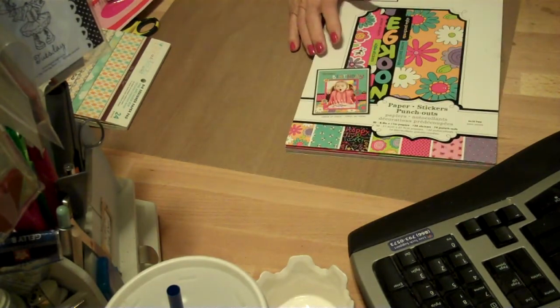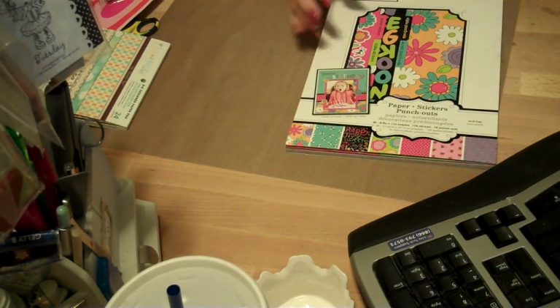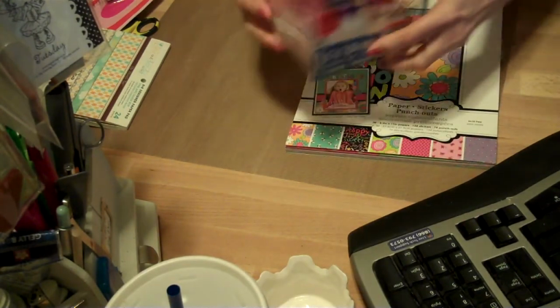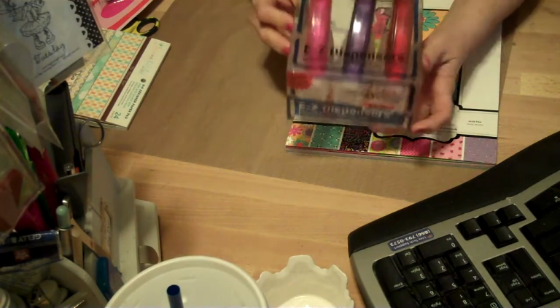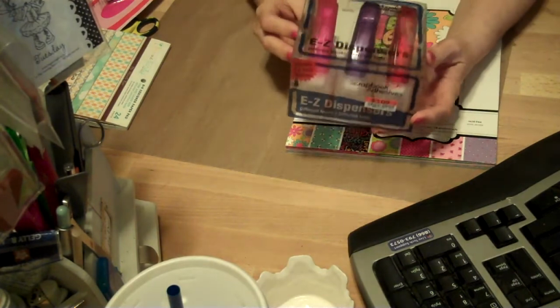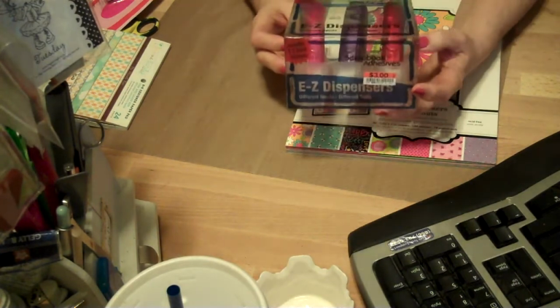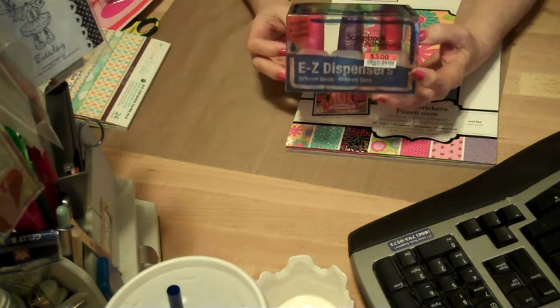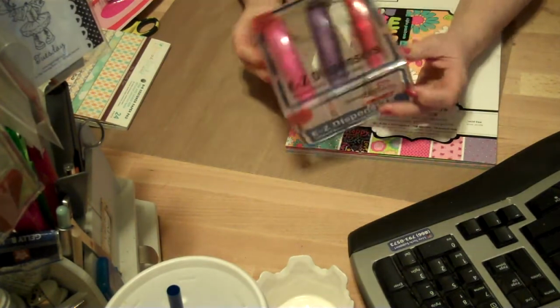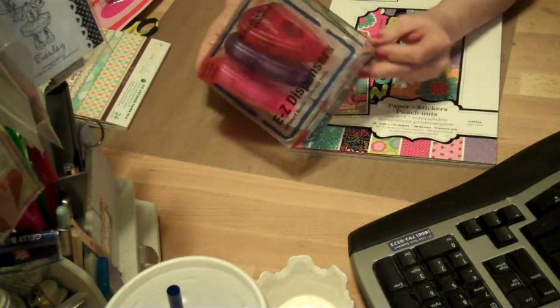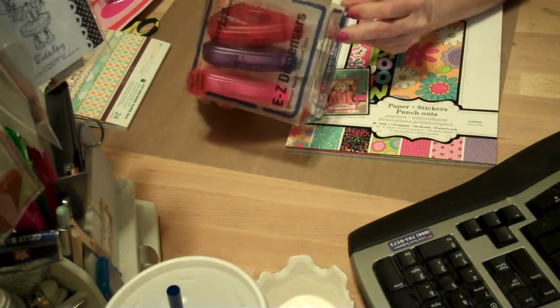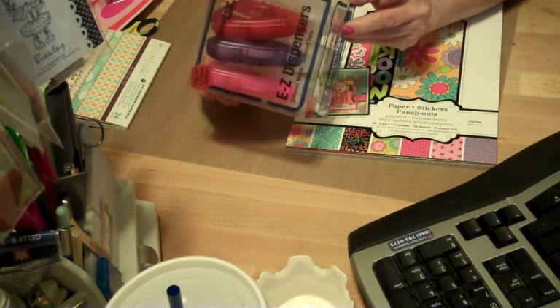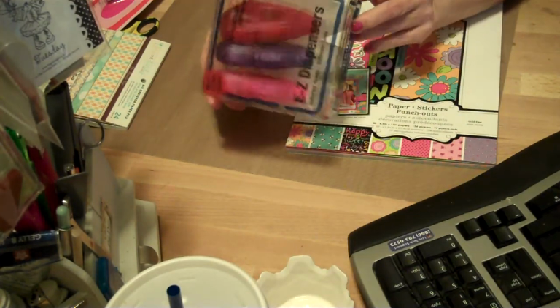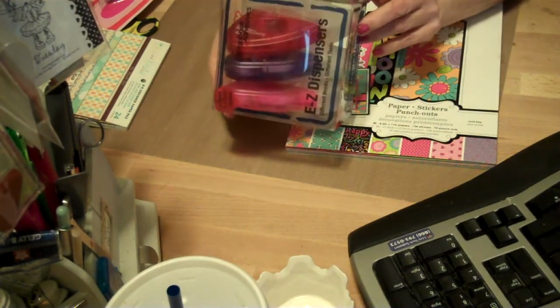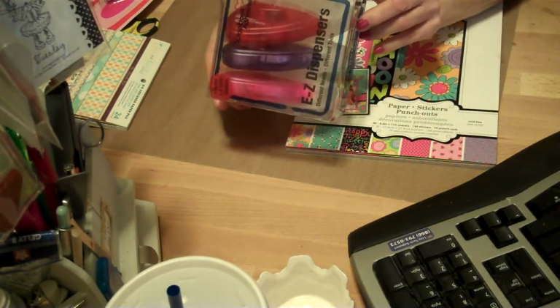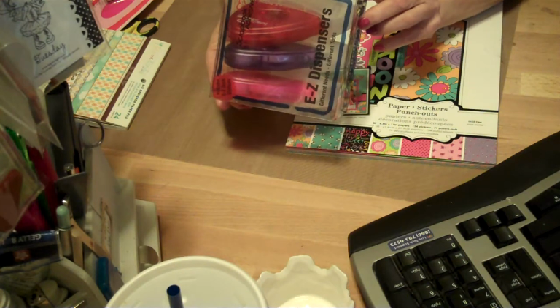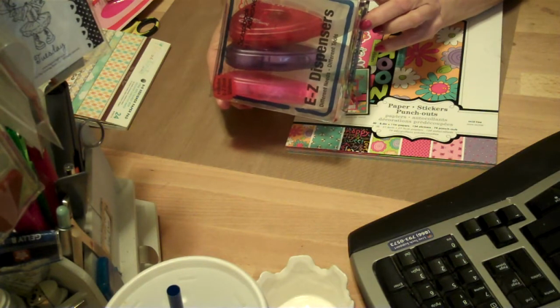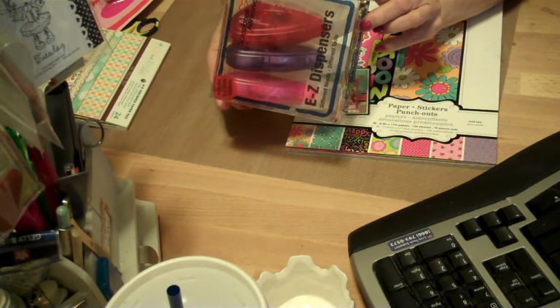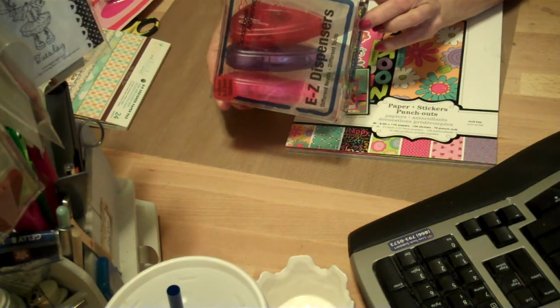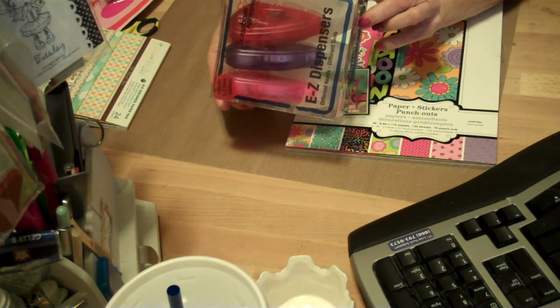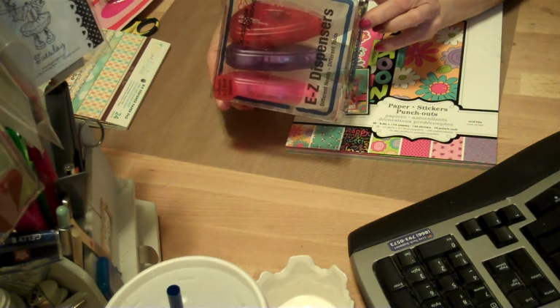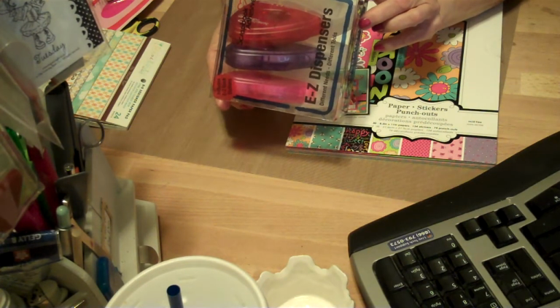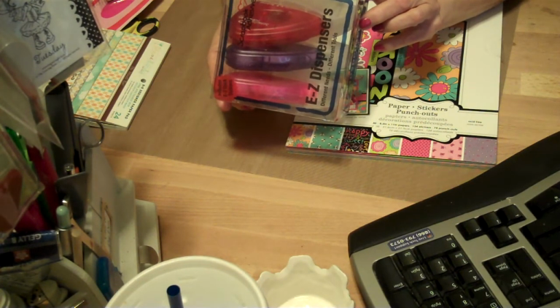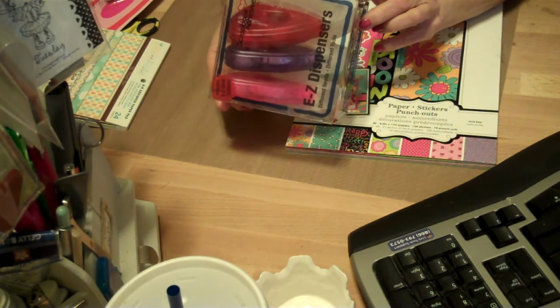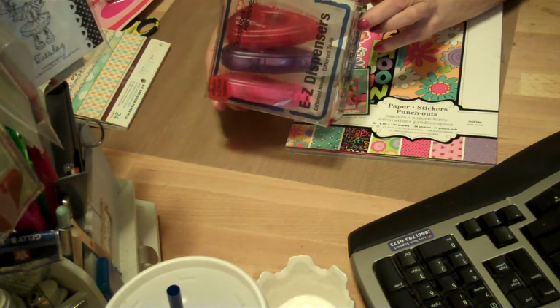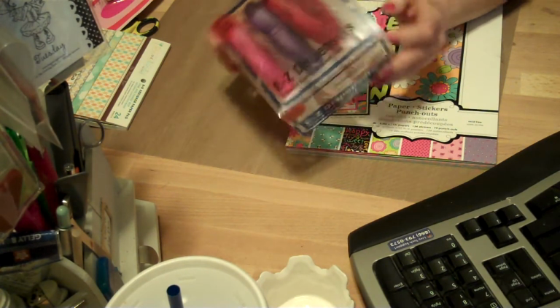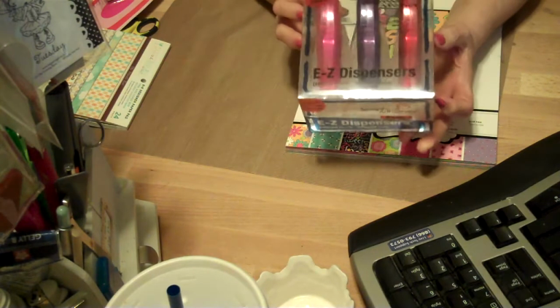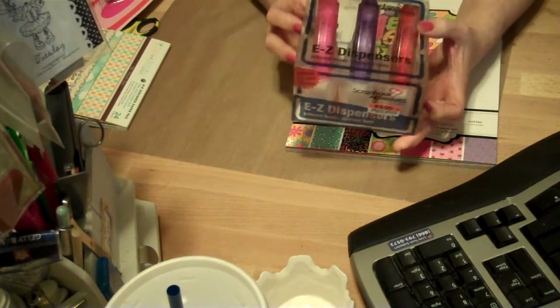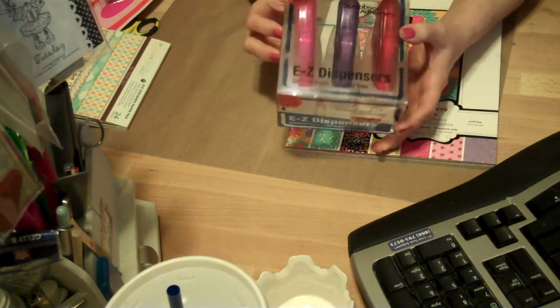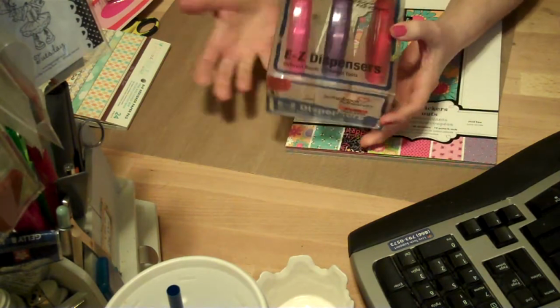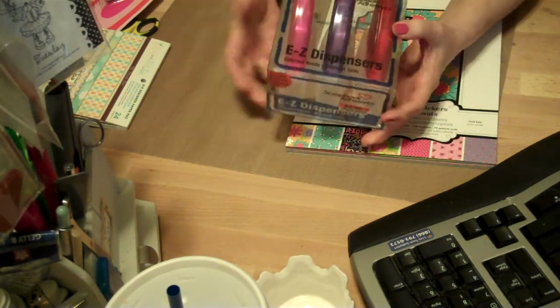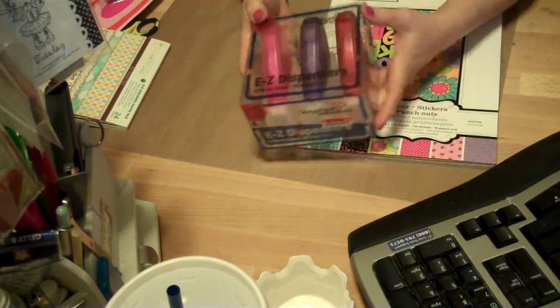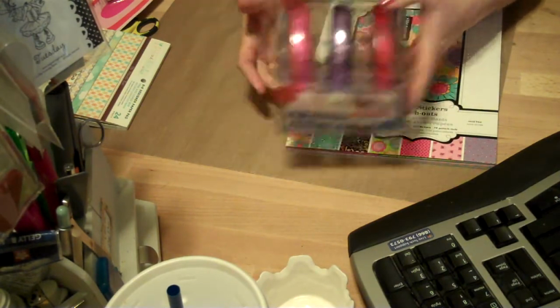Then they had these for three dollars. It's a permanent tape runner, easy vellum tape, and permanent tabs. That was only three dollars. It was the only one they had — I would have gotten more.